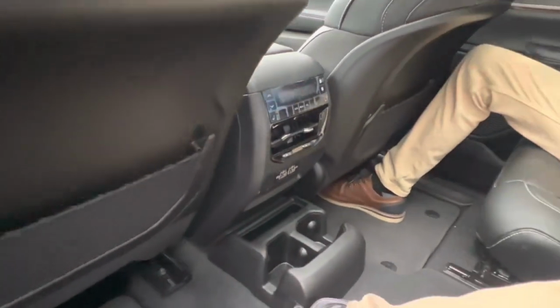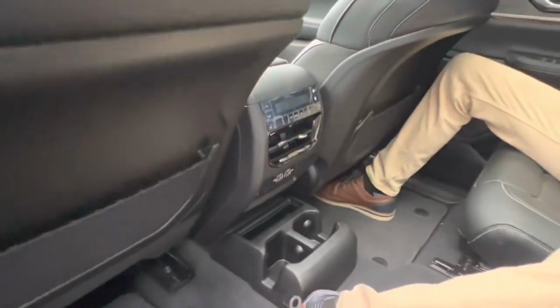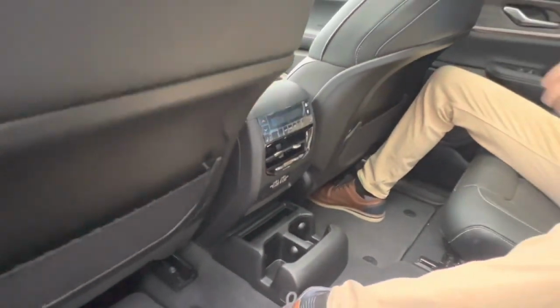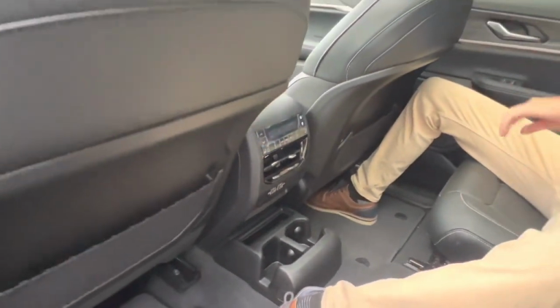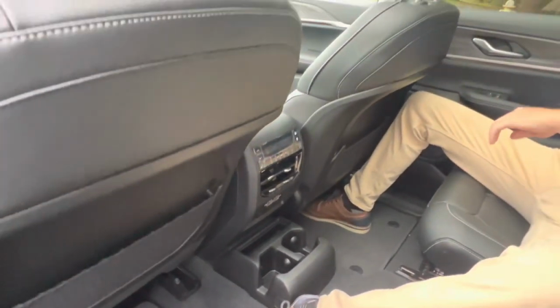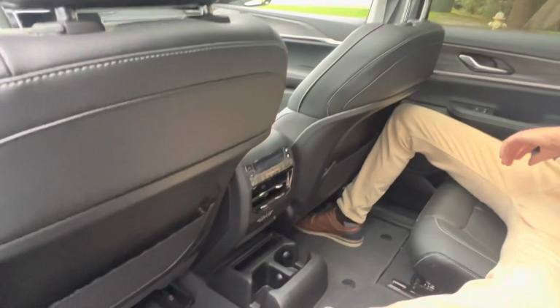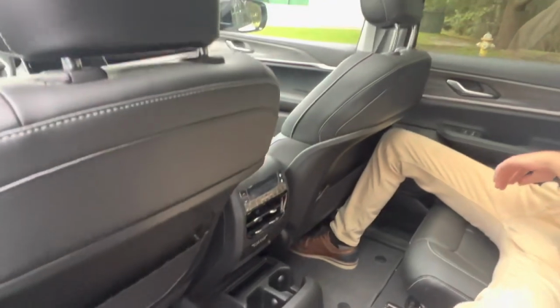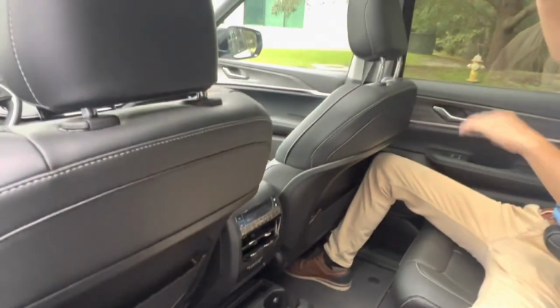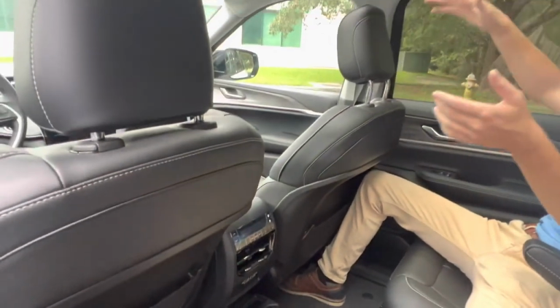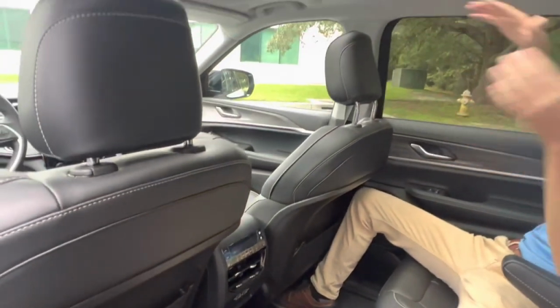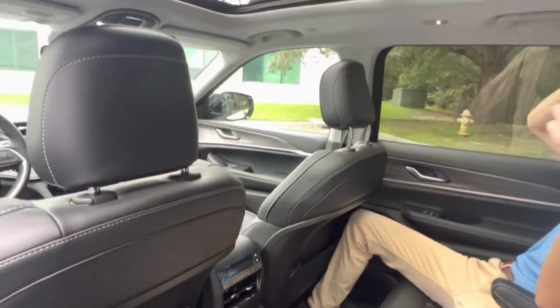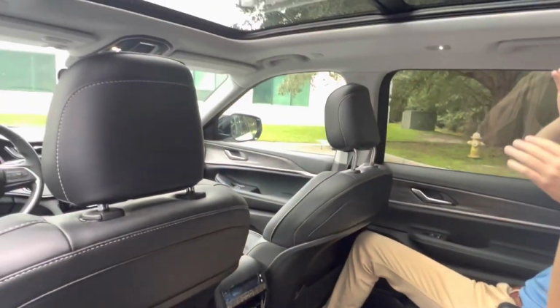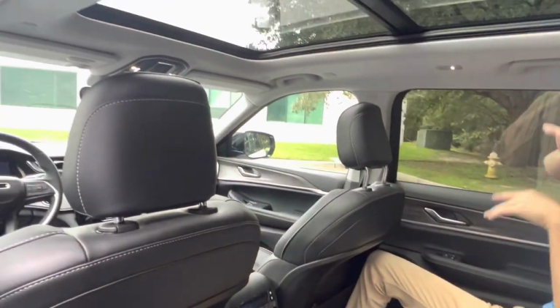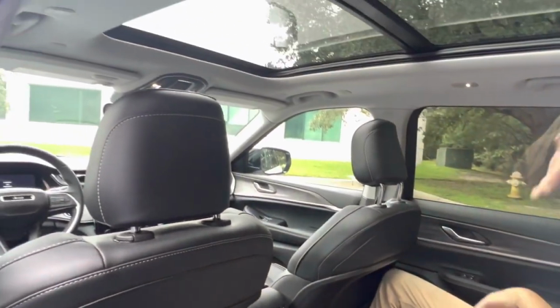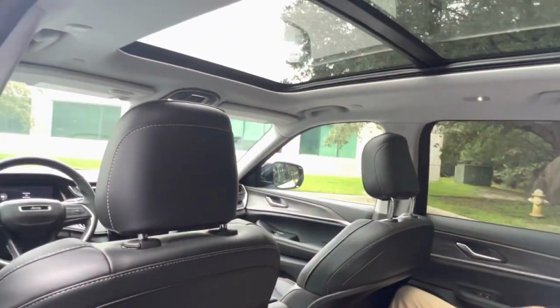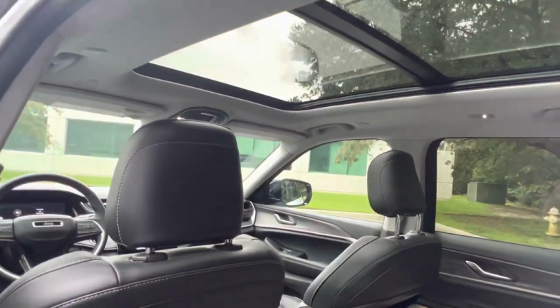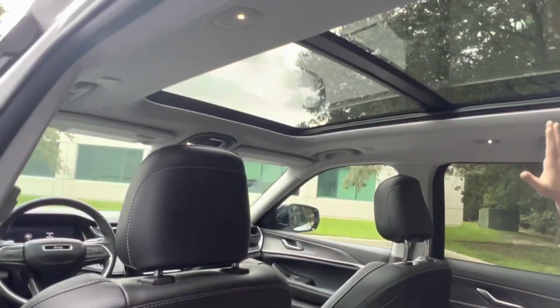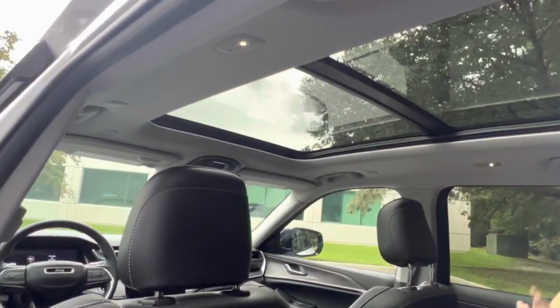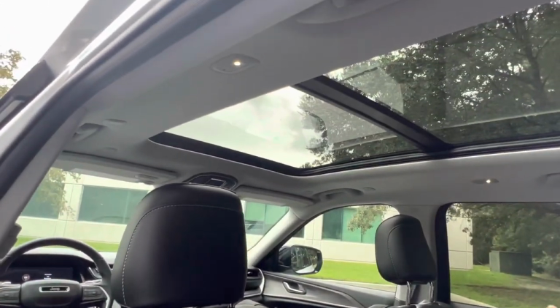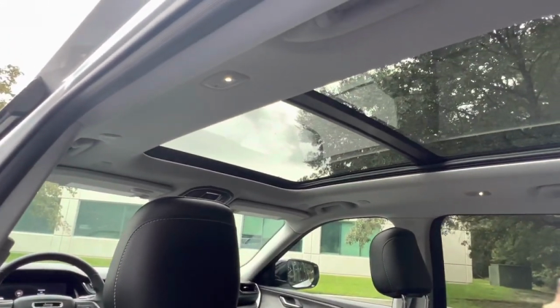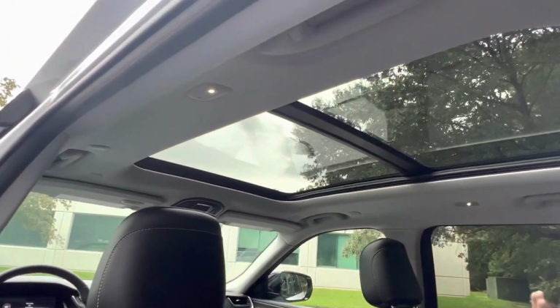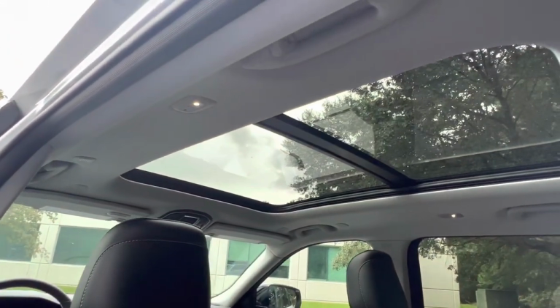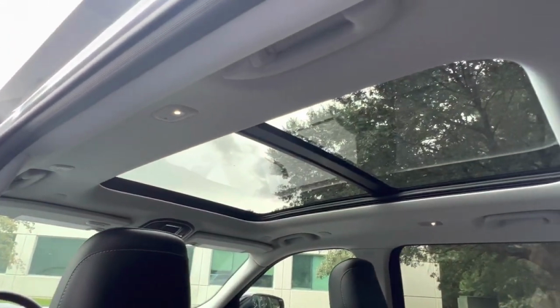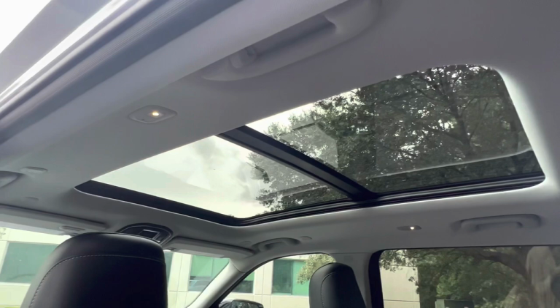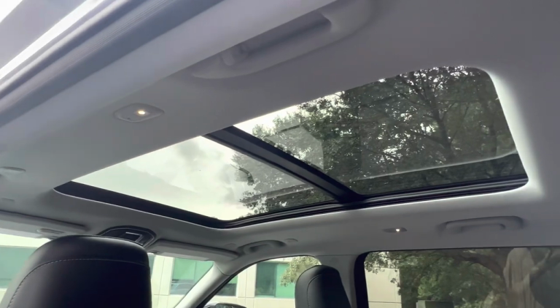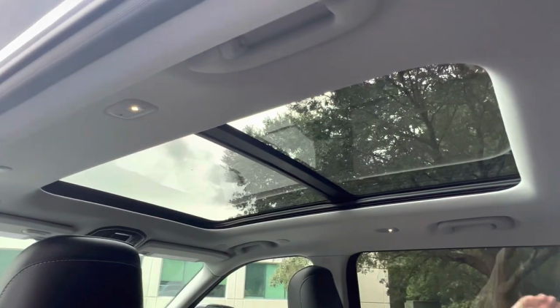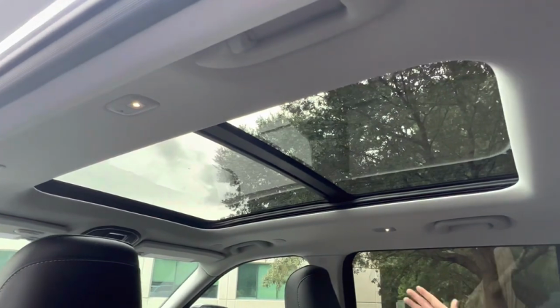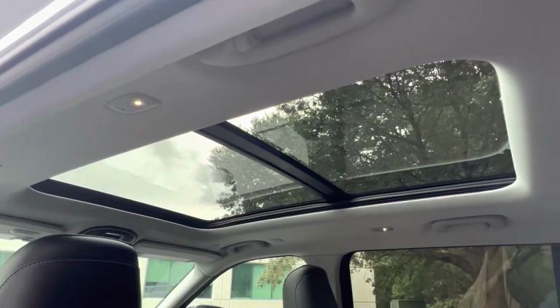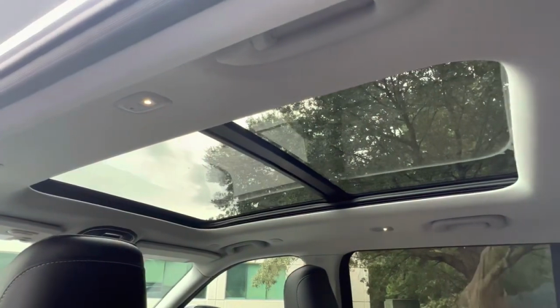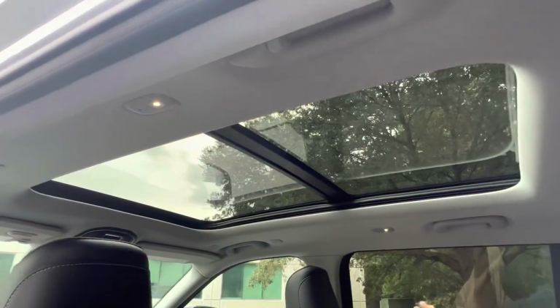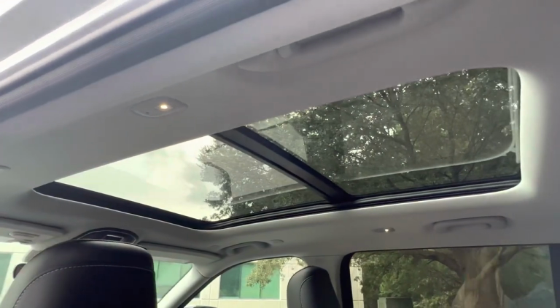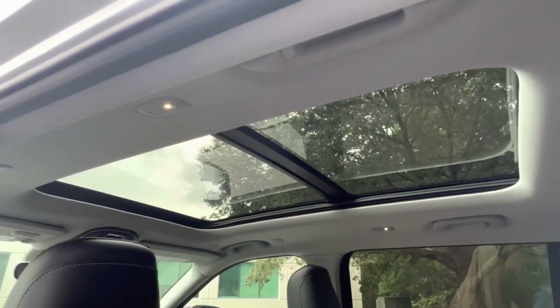Above us, we've got the big panoramic sunroof which stretches over the second row, providing you with tons of light. It does have a power shade, so if it's too sunny you can shut it off and won't even know it's there.